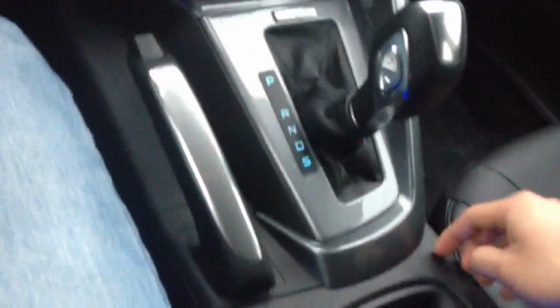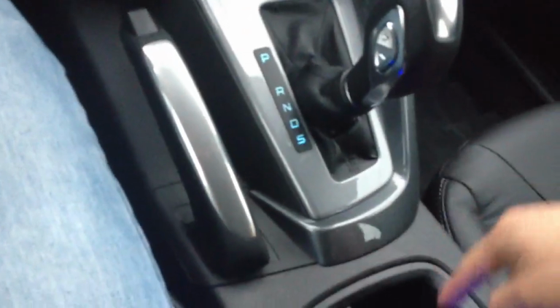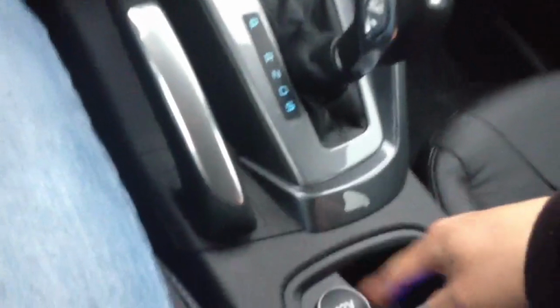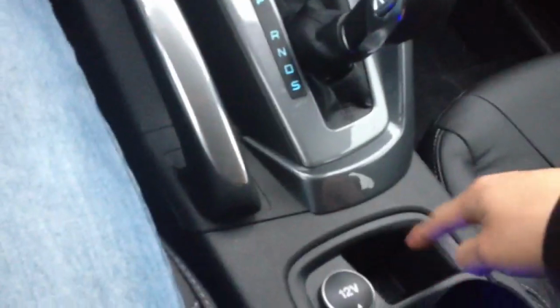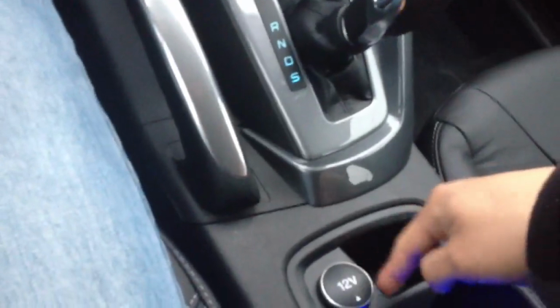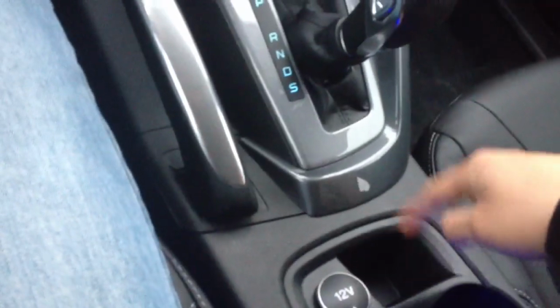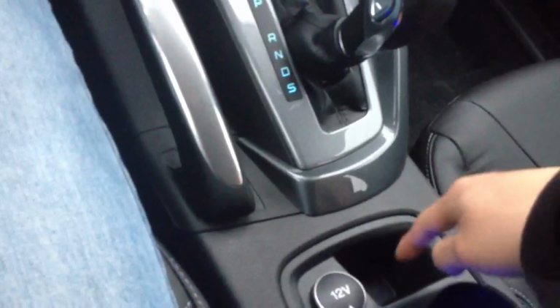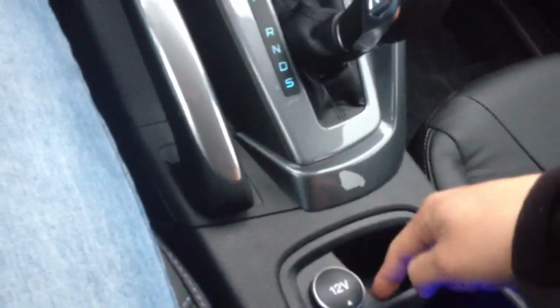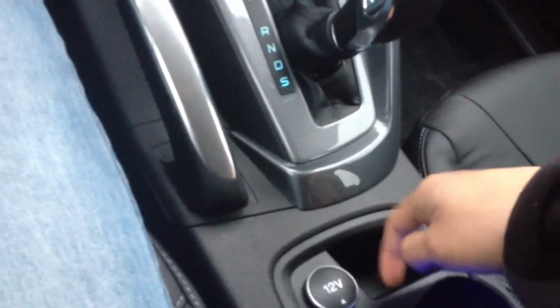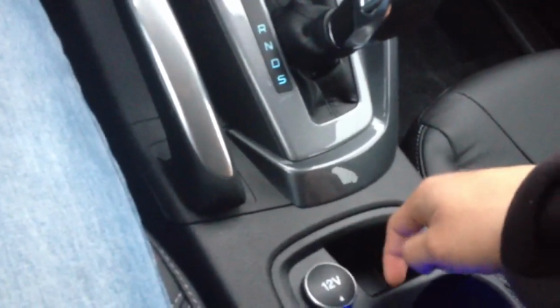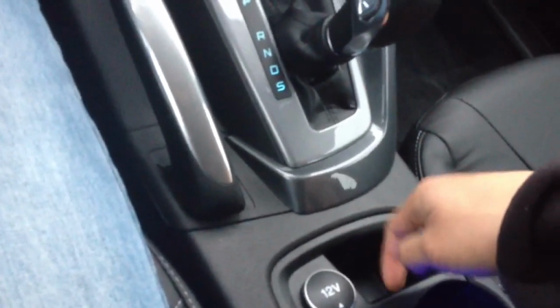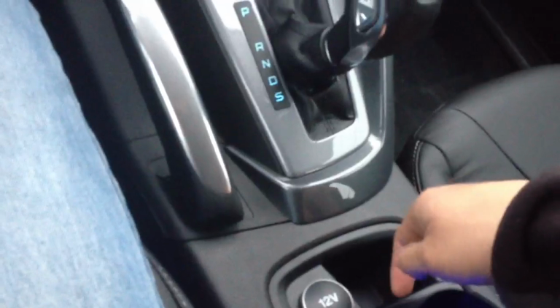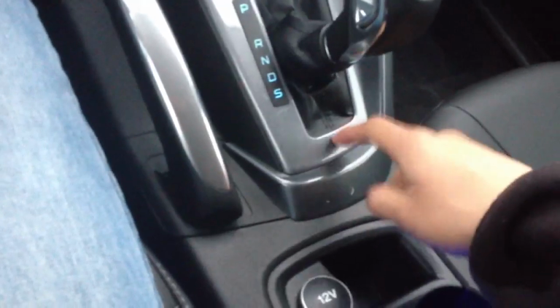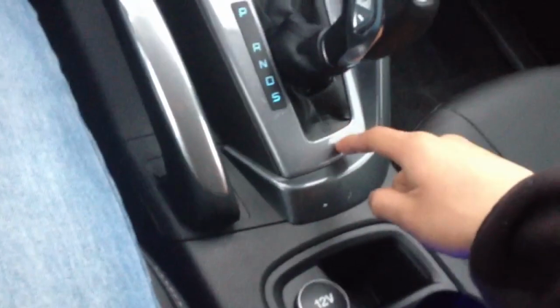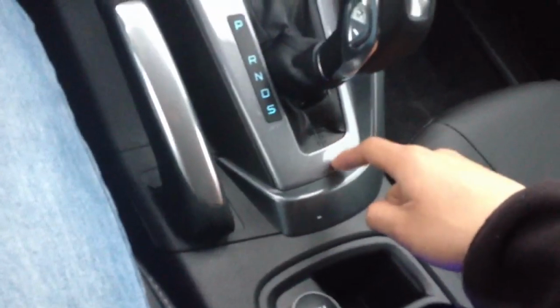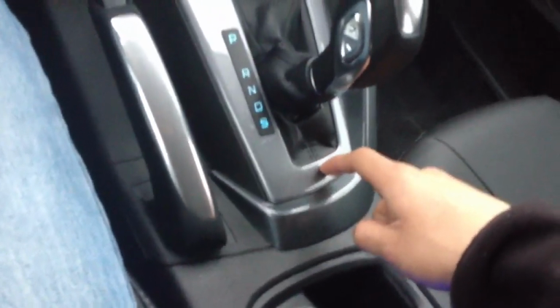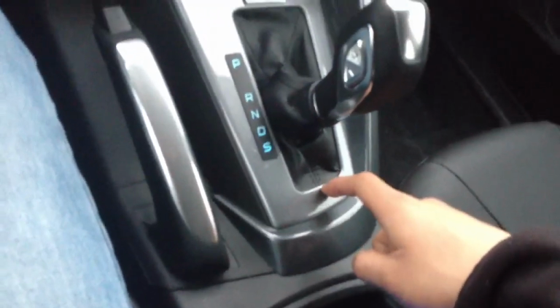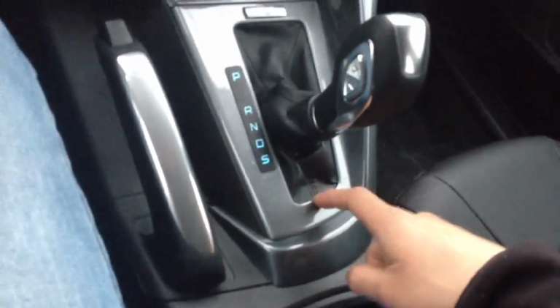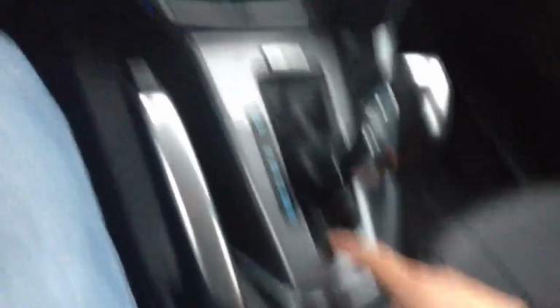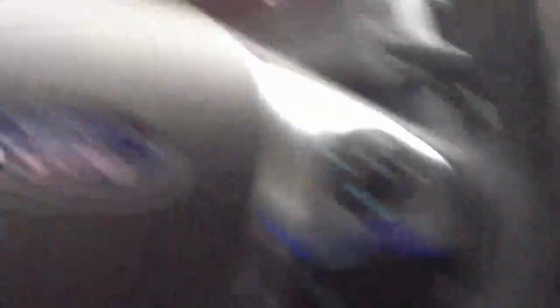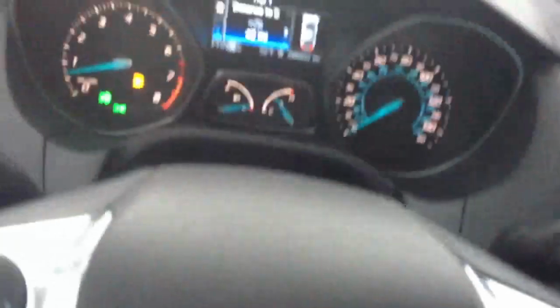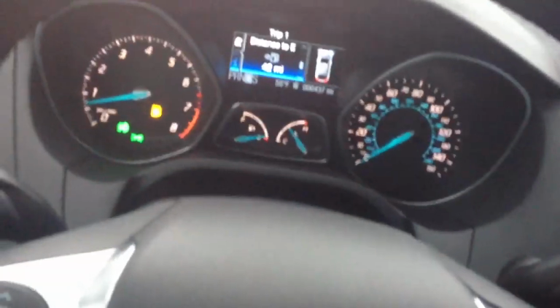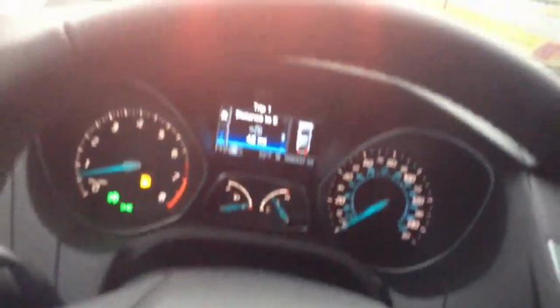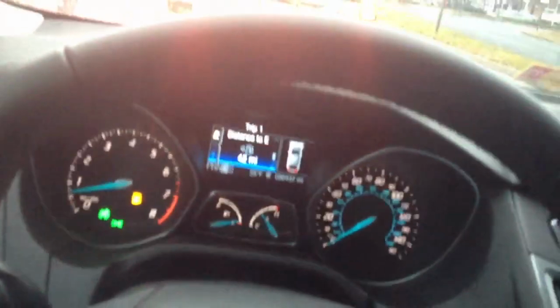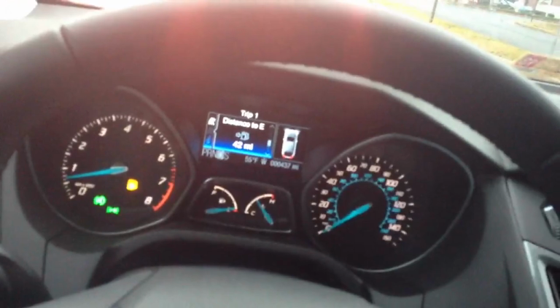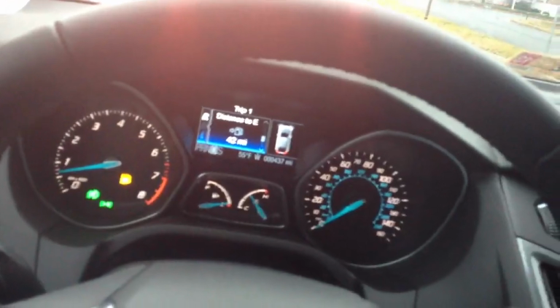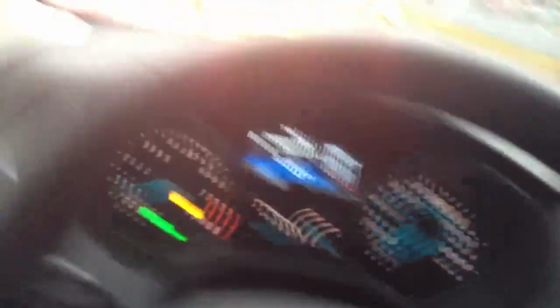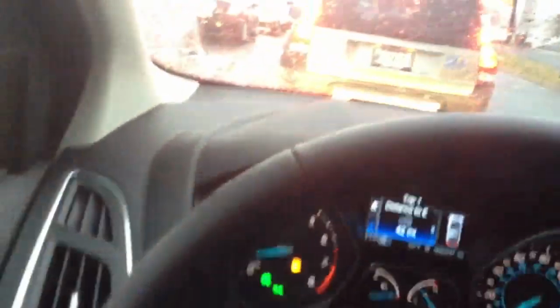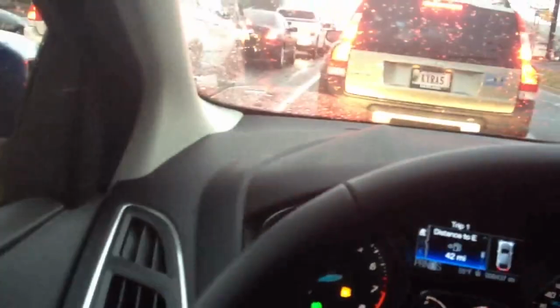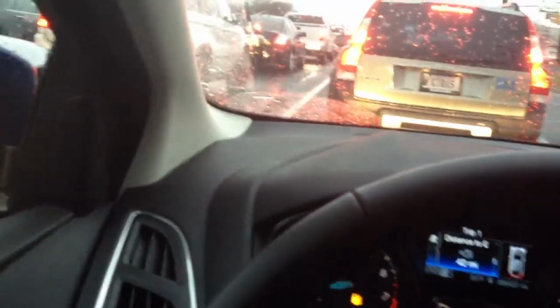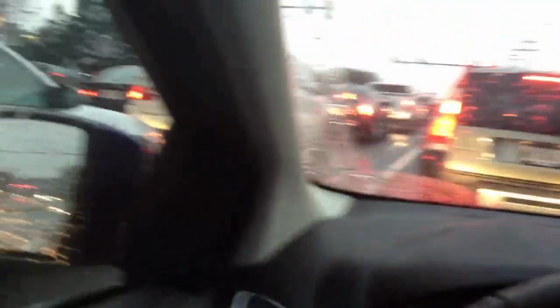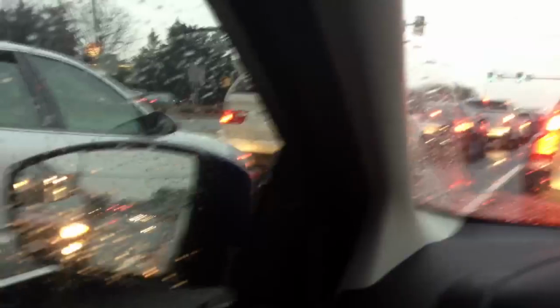This one doesn't have the winter package because it doesn't have heated seats. So yeah, this one's a pretty basic Titanium aside from the premium package.